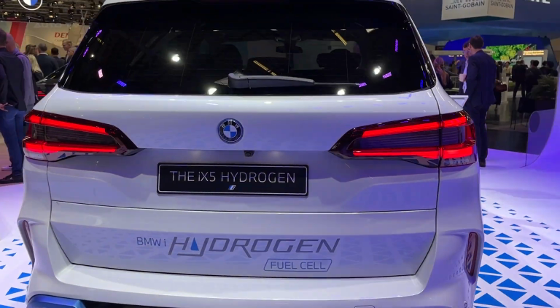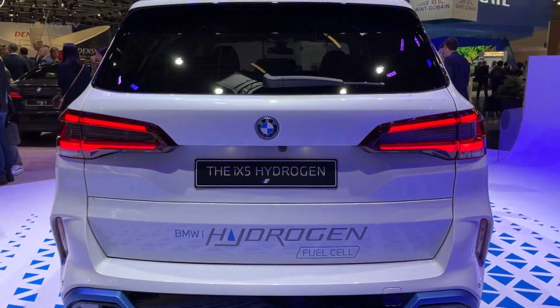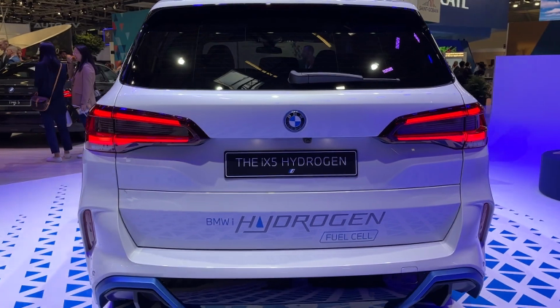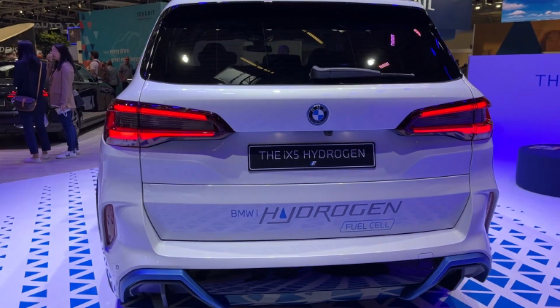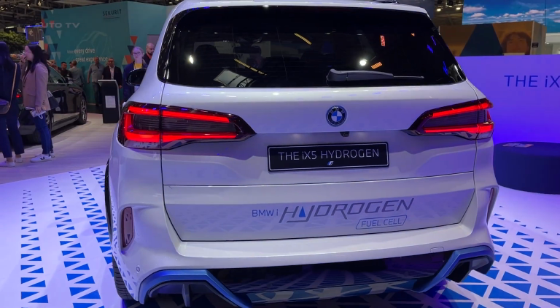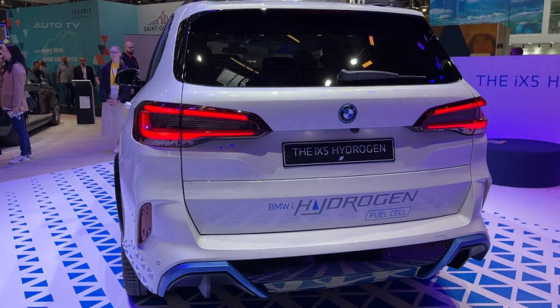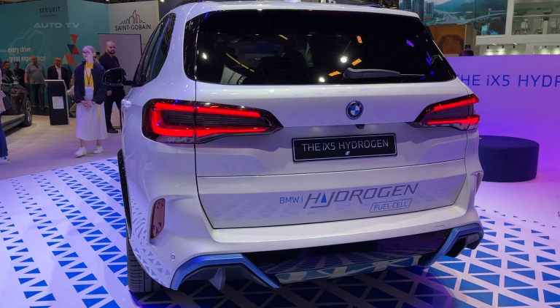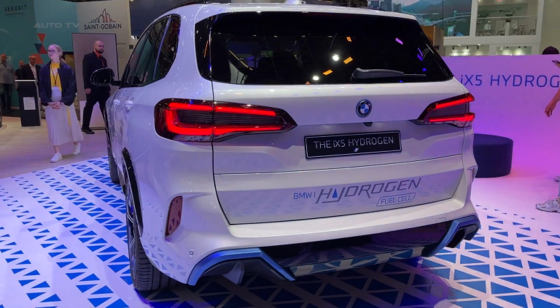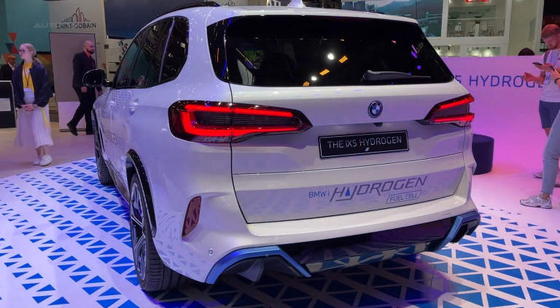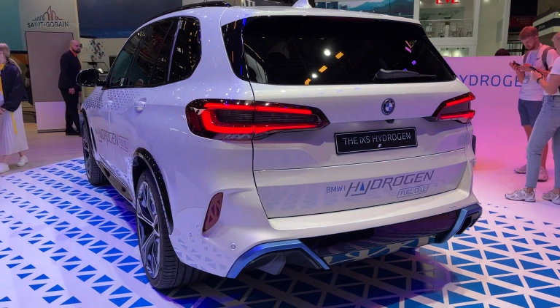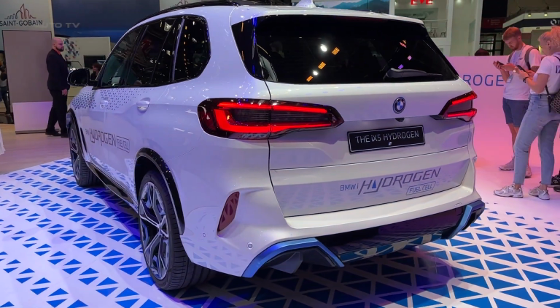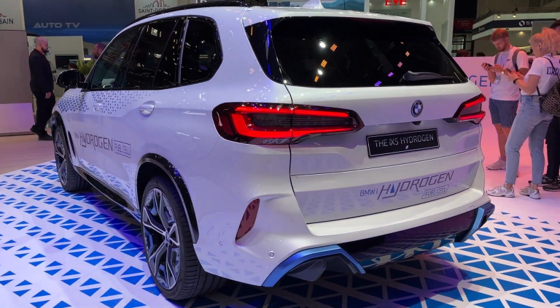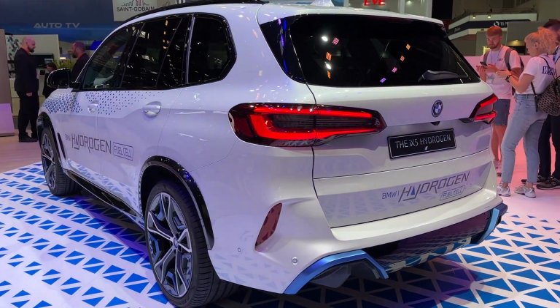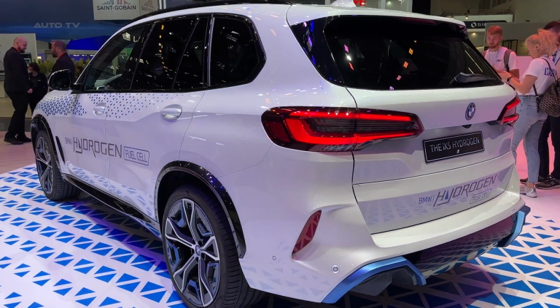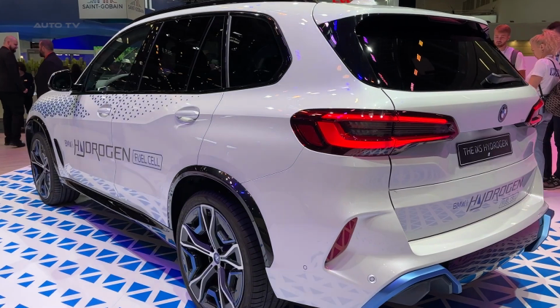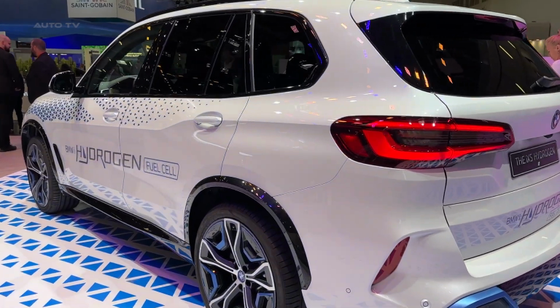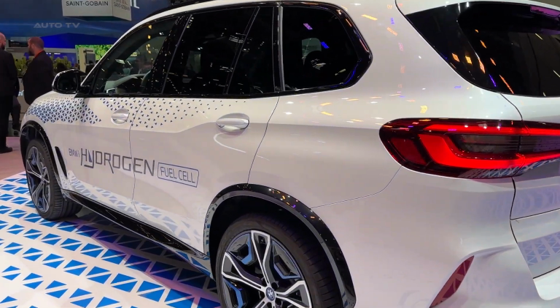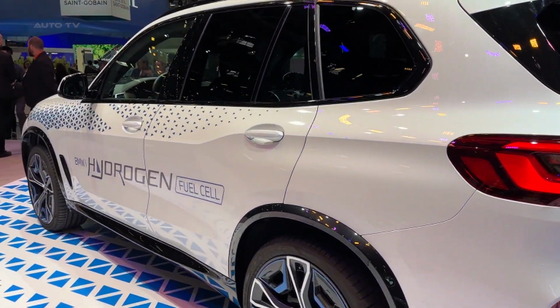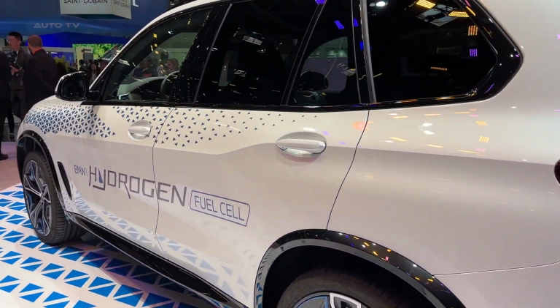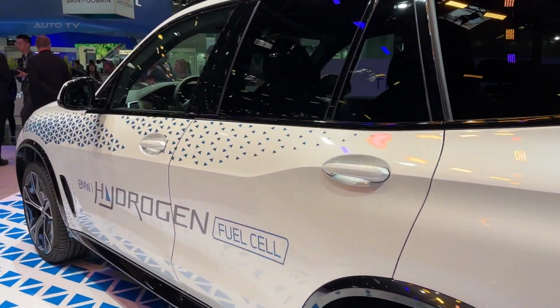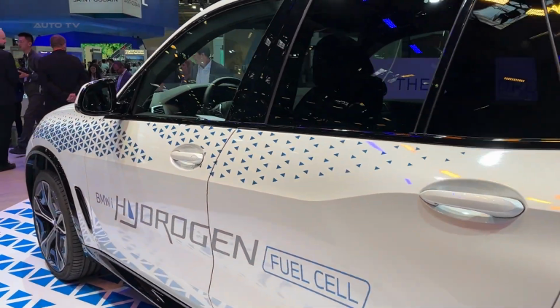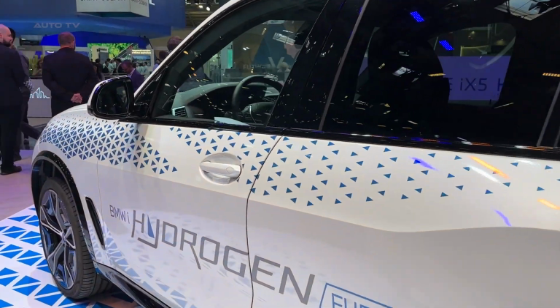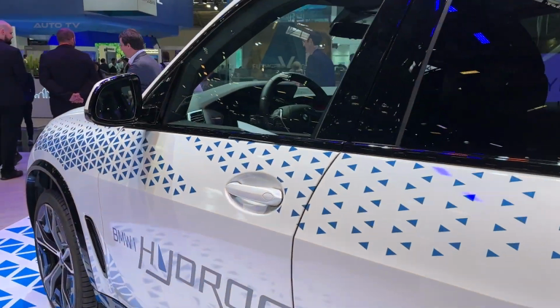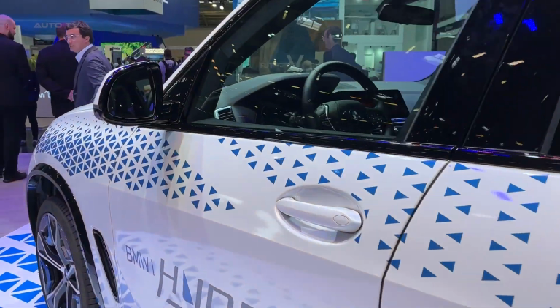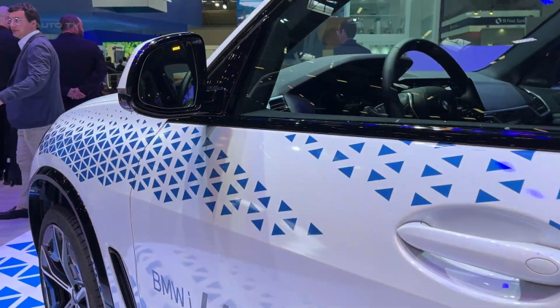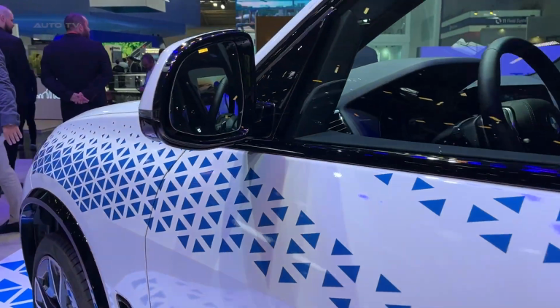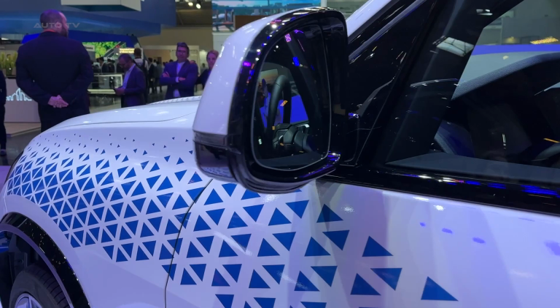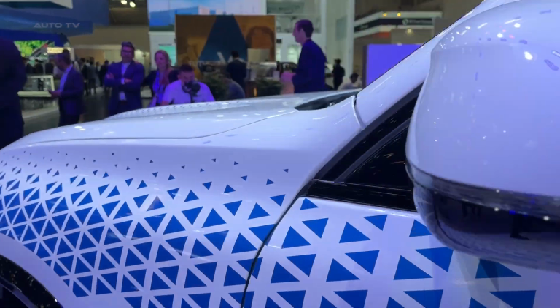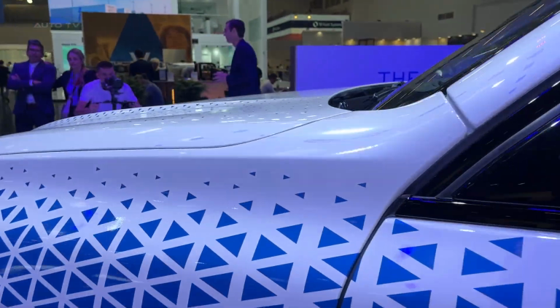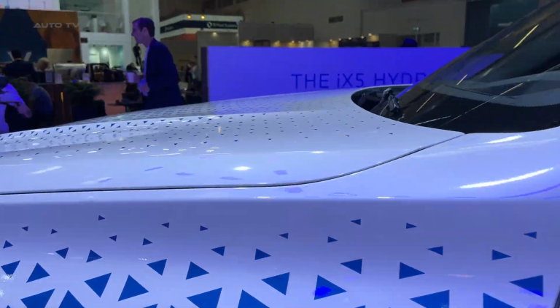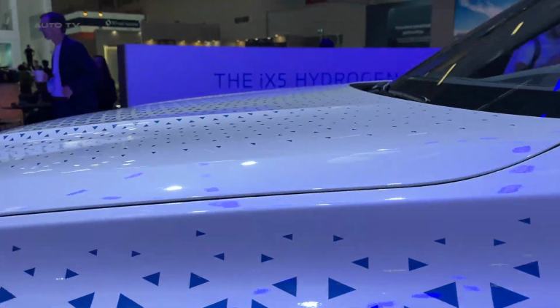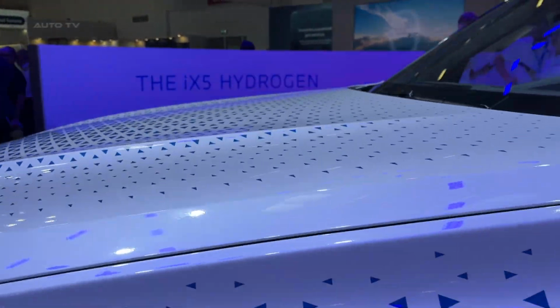Oliver Zipsy, chairman of the board of management of BMW AG, emphasized the importance of hydrogen as an energy source in the transition to climate protection, describing it as a crucial component for achieving emission-free mobility.